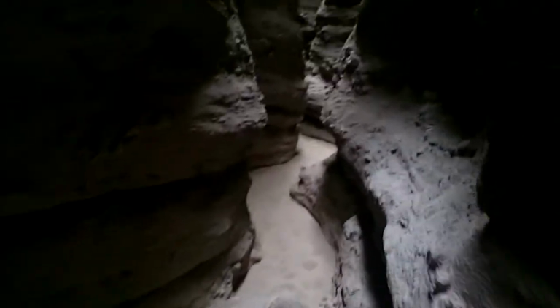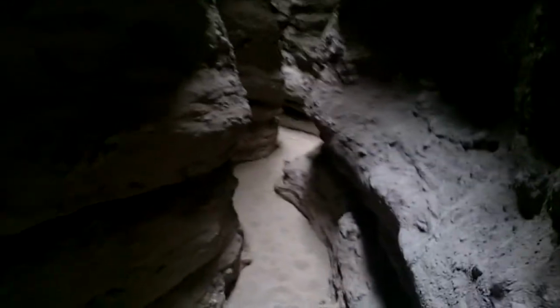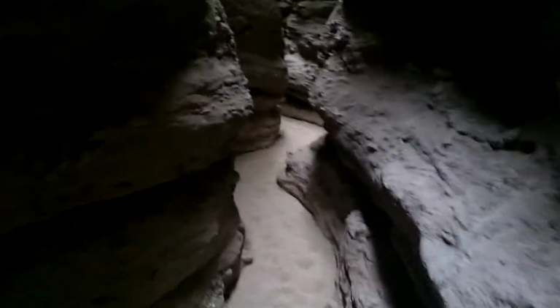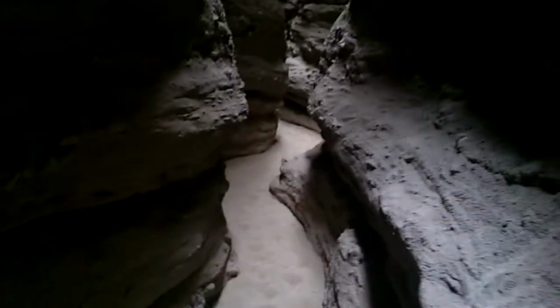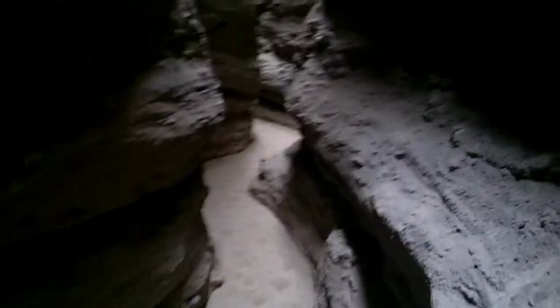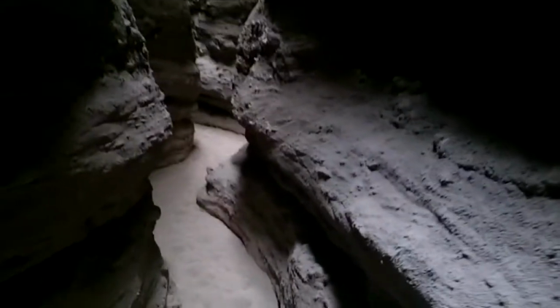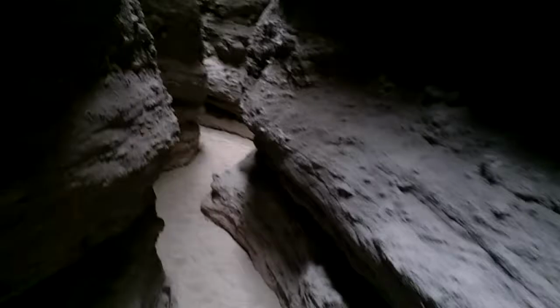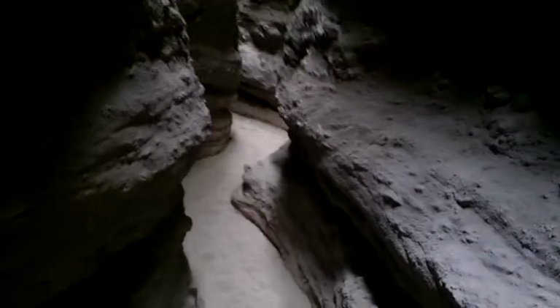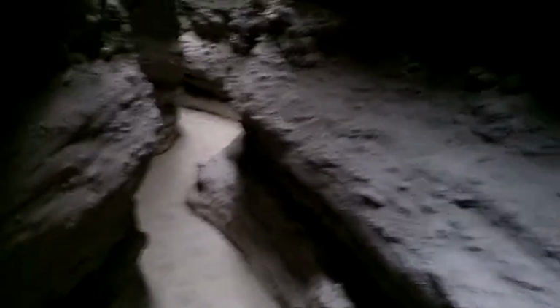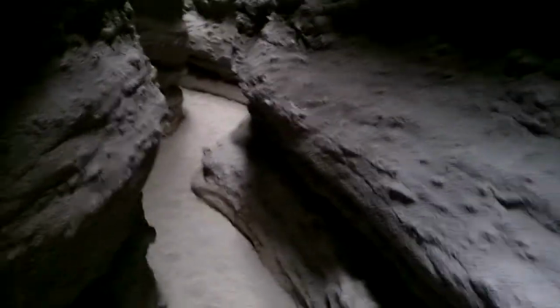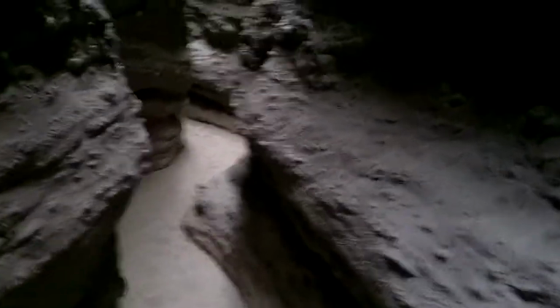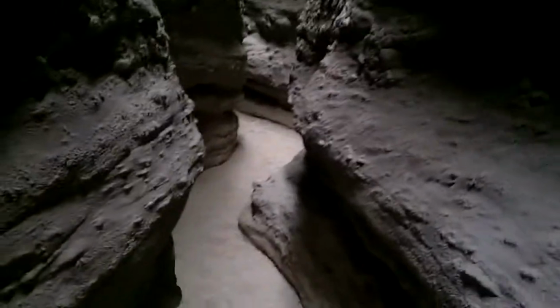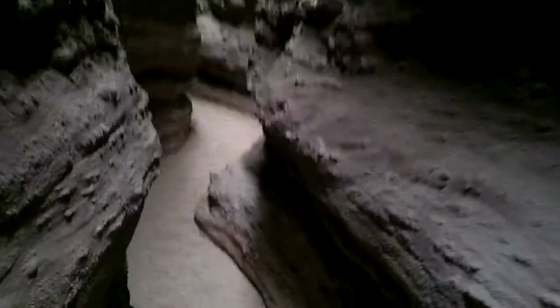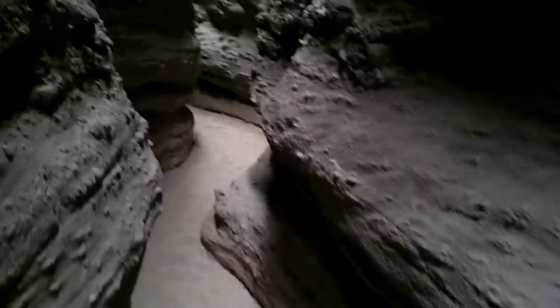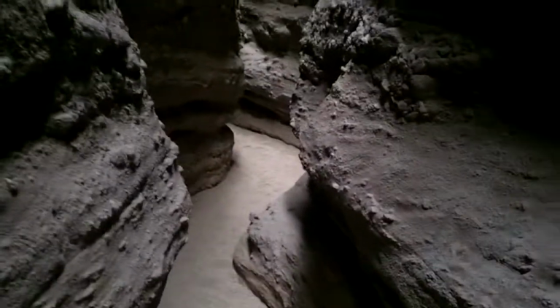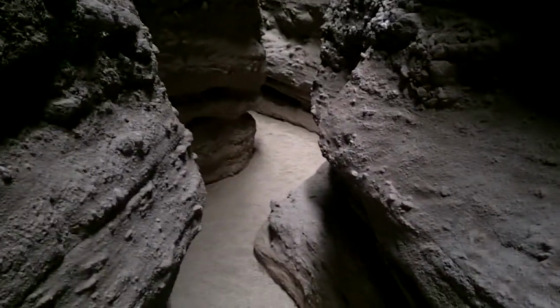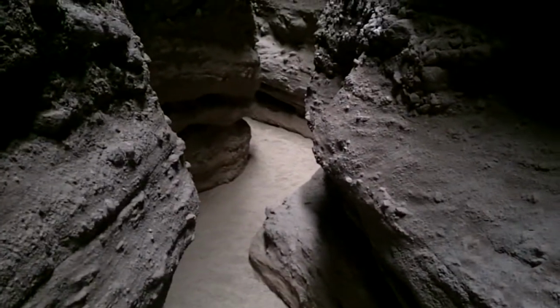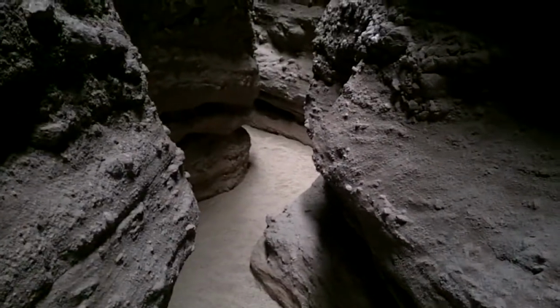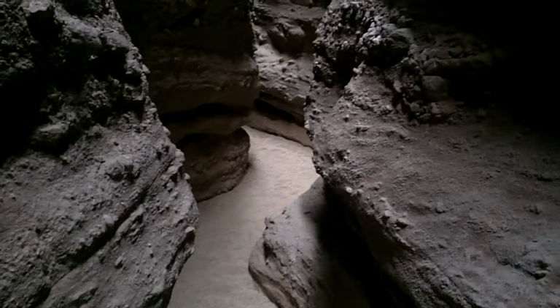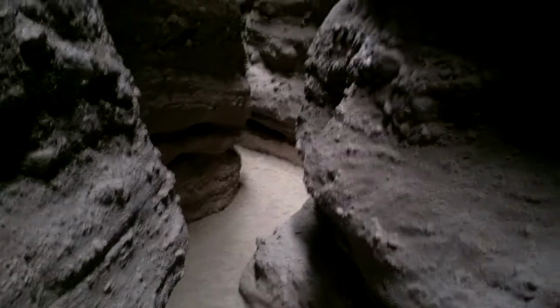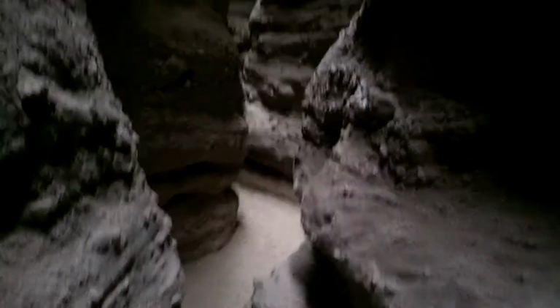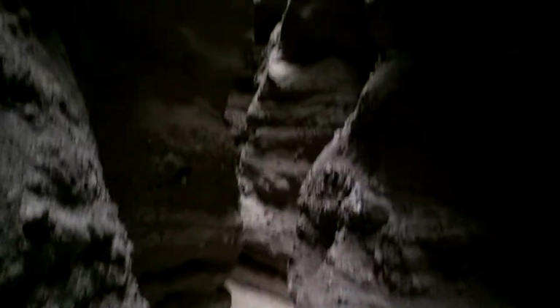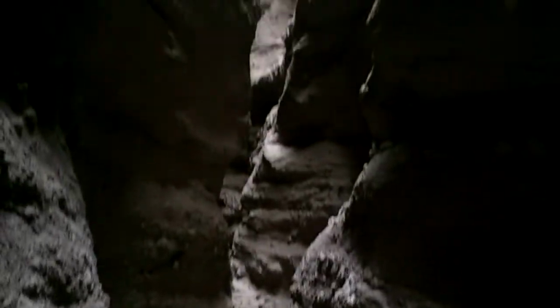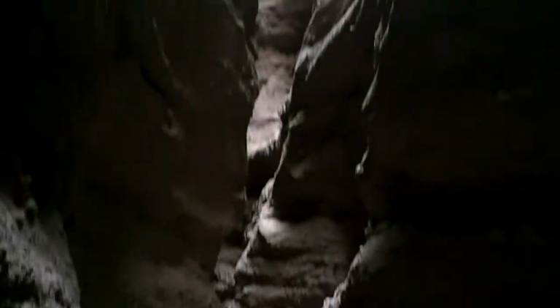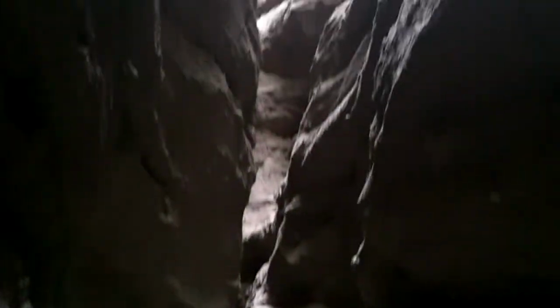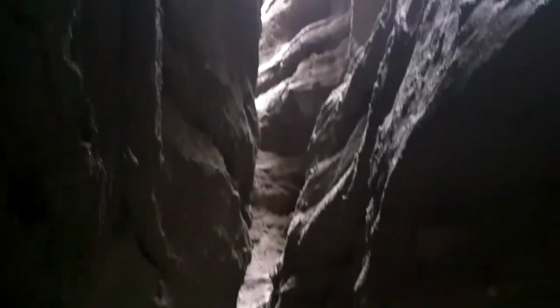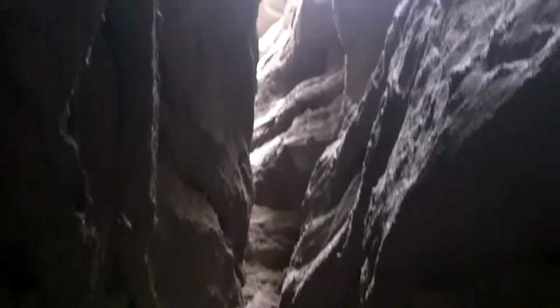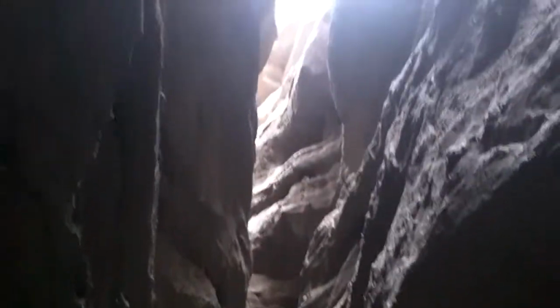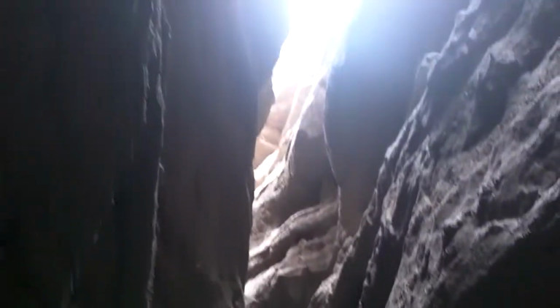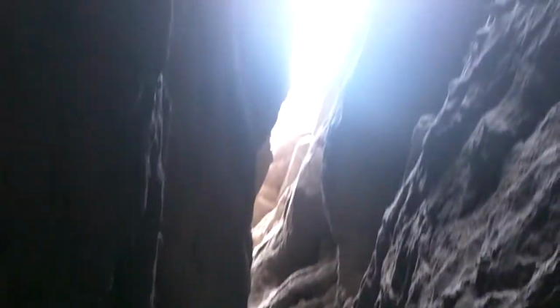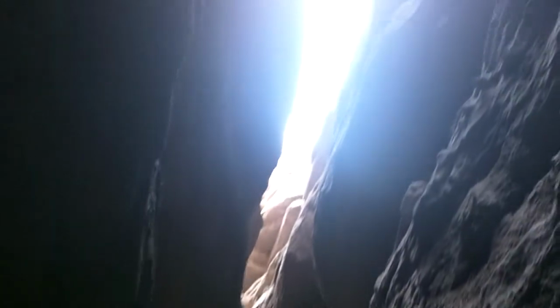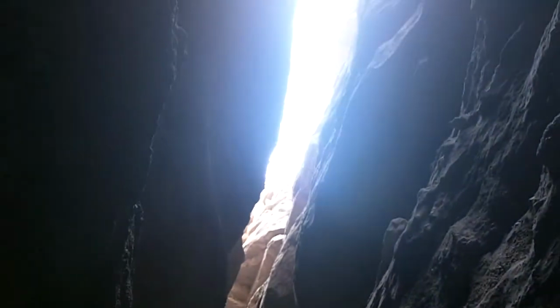Here I am in the Lattice Trail in the Mecca Hills. This is a classic slot canyon — a slot canyon because it's very narrow and very, very deep.